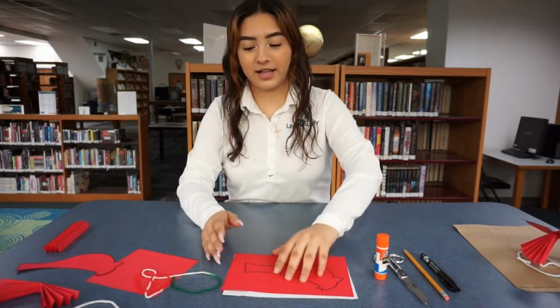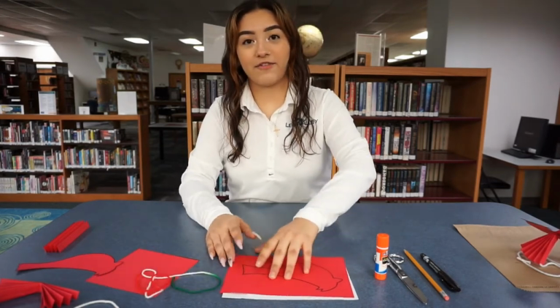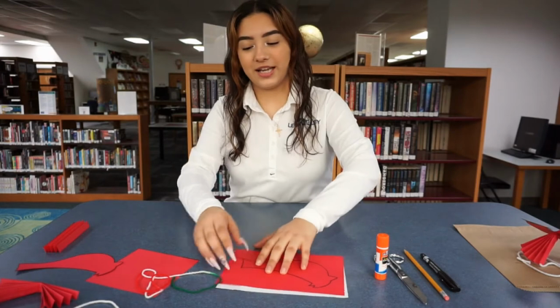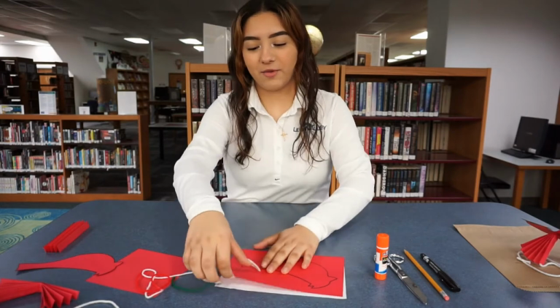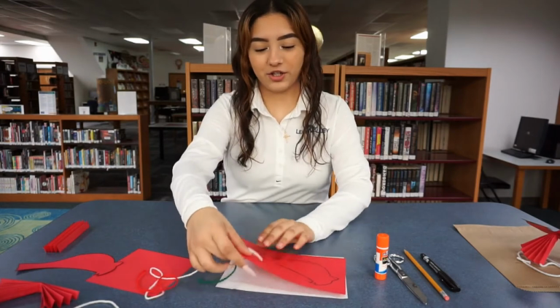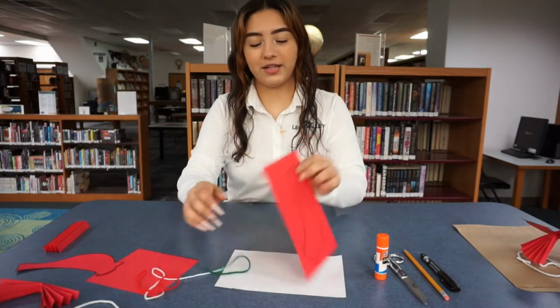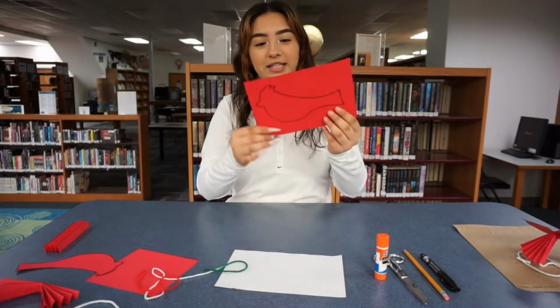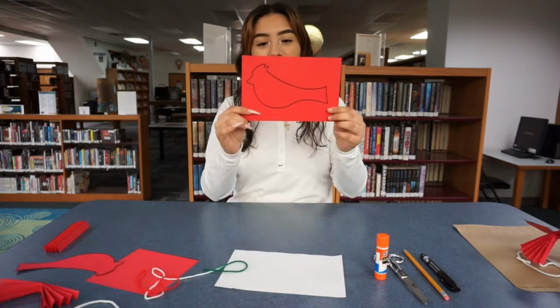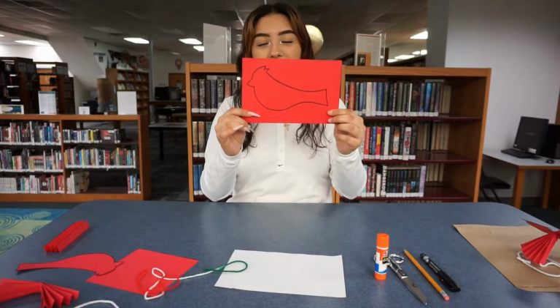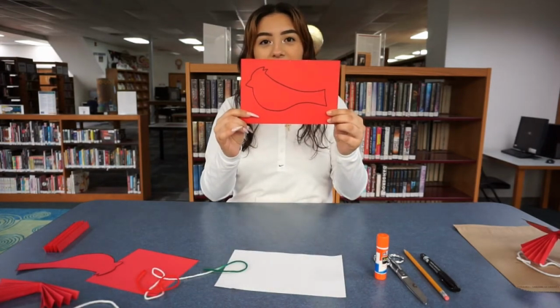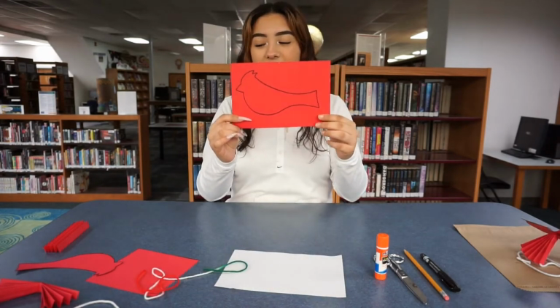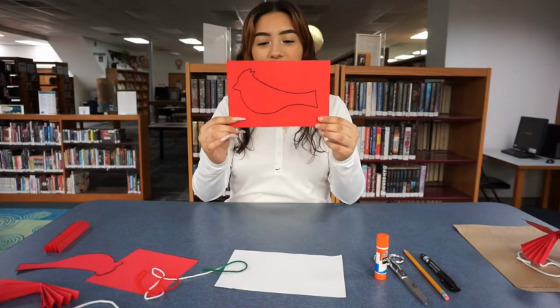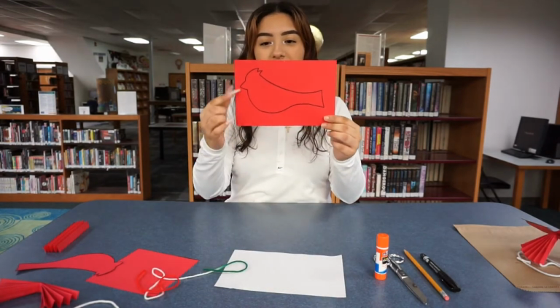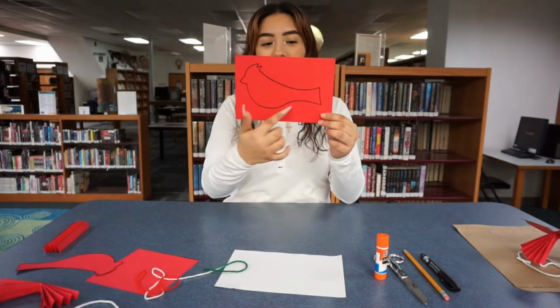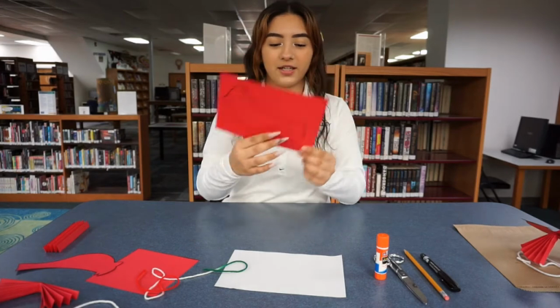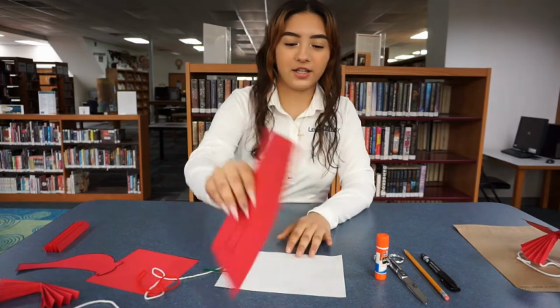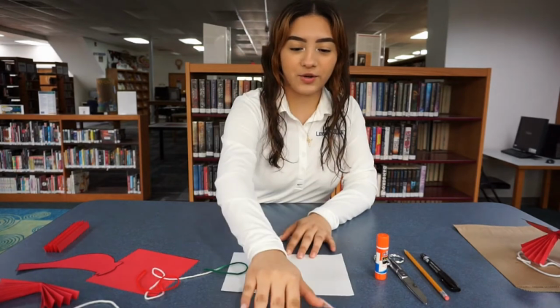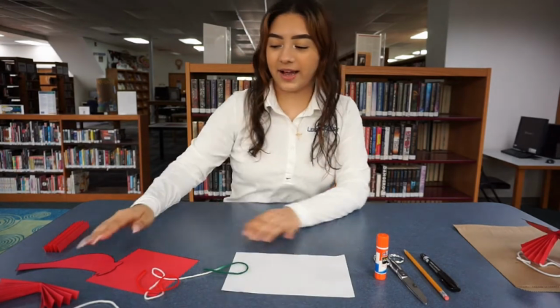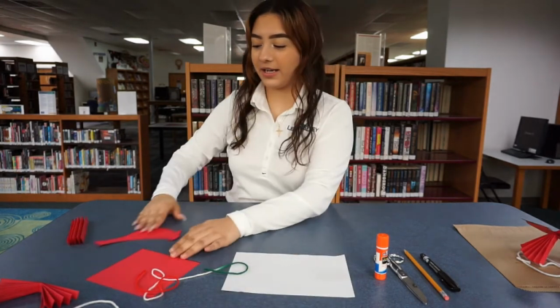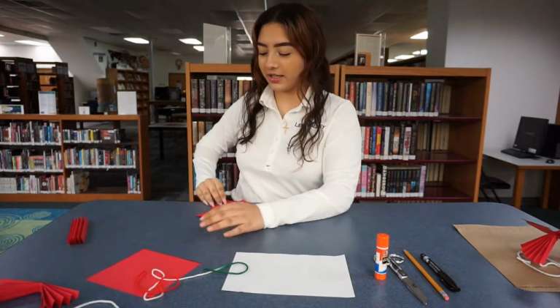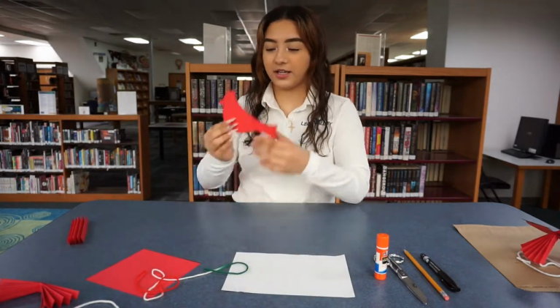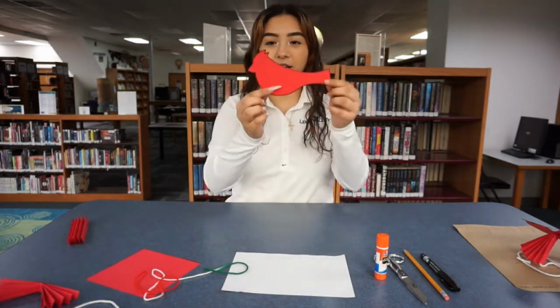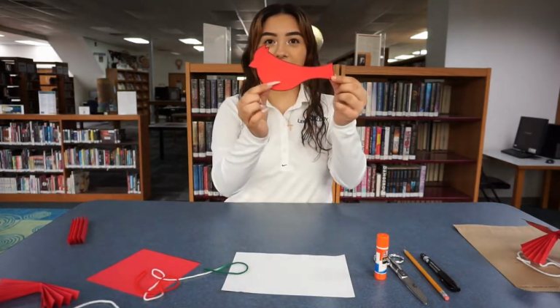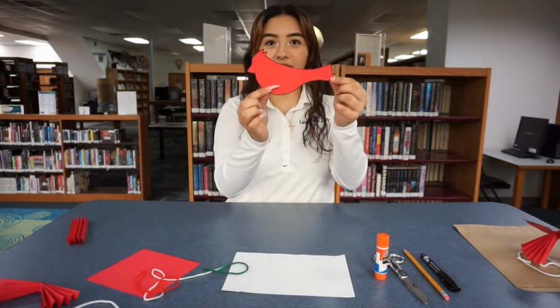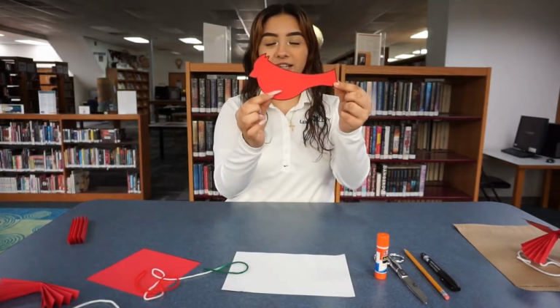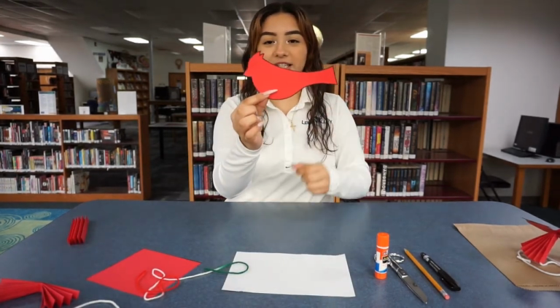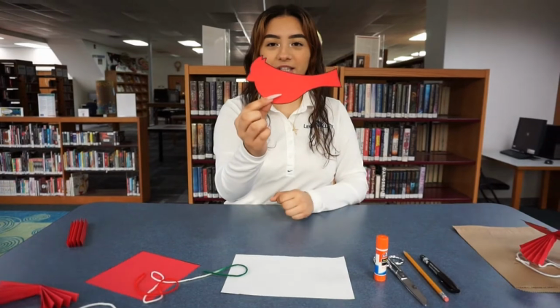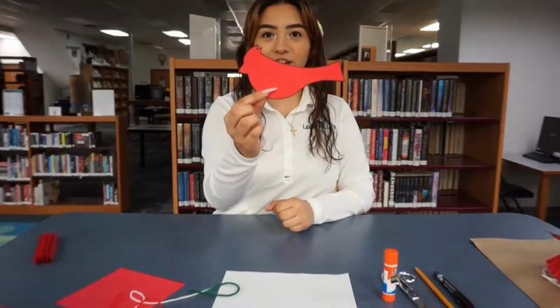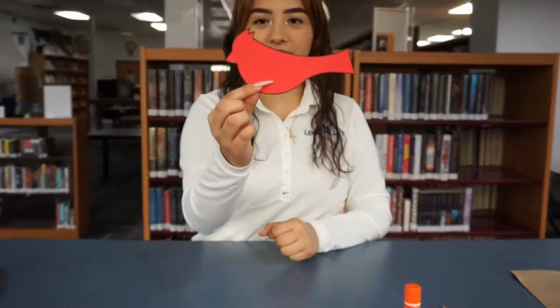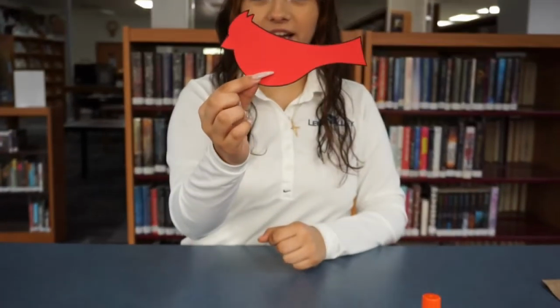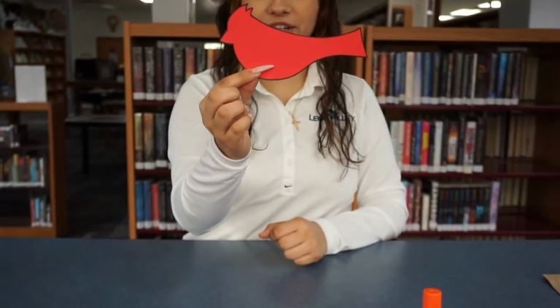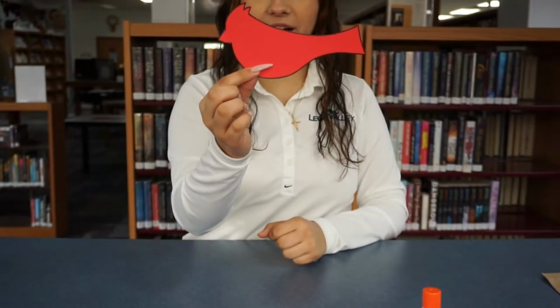The first thing you're going to want to do is get your template and you're going to cut it out. I have mine cut right here — this is how it's going to look after you cut it out.